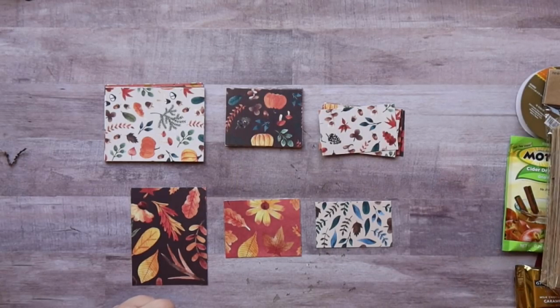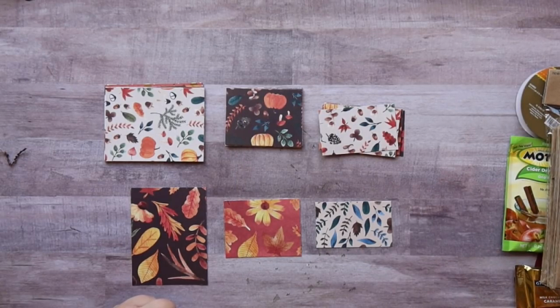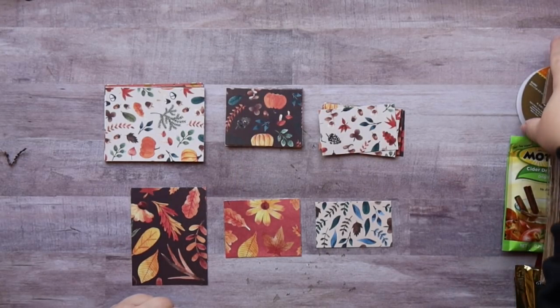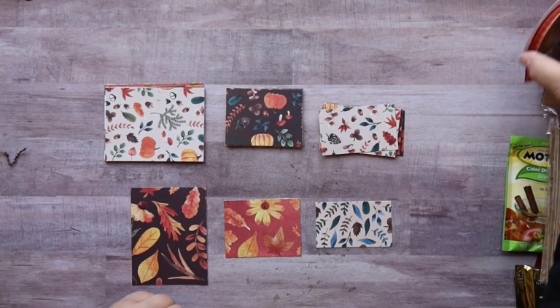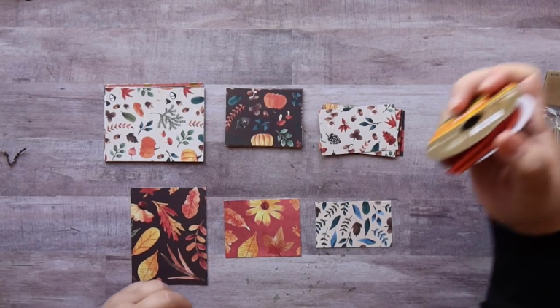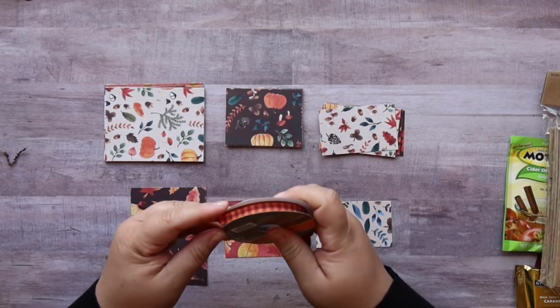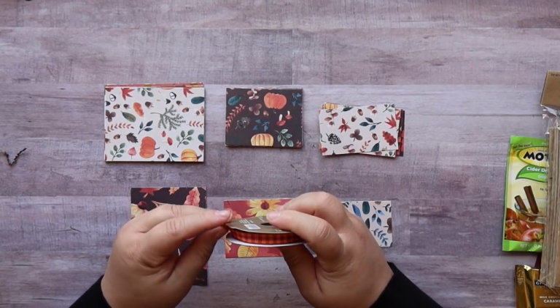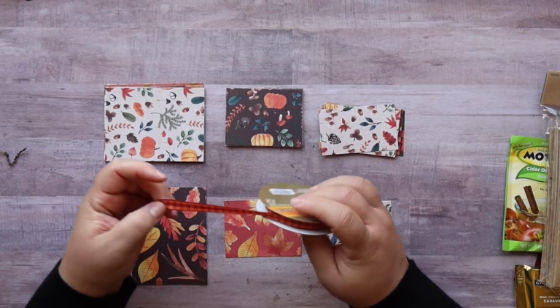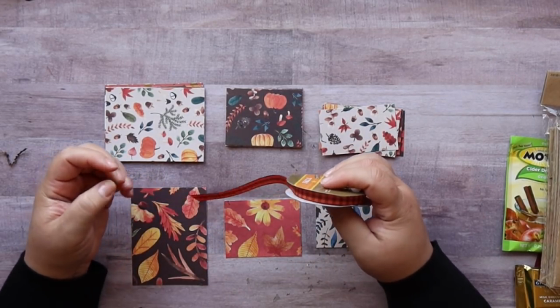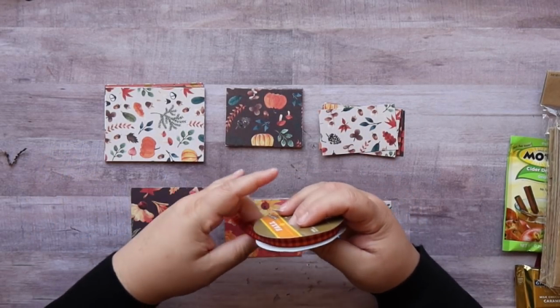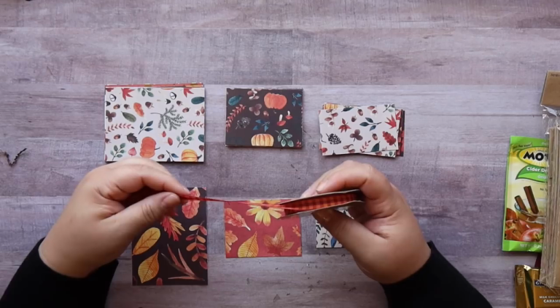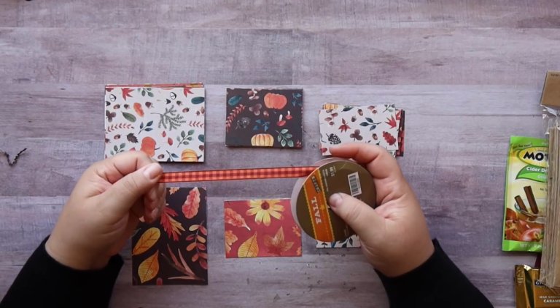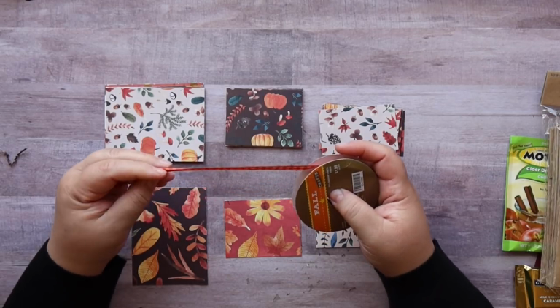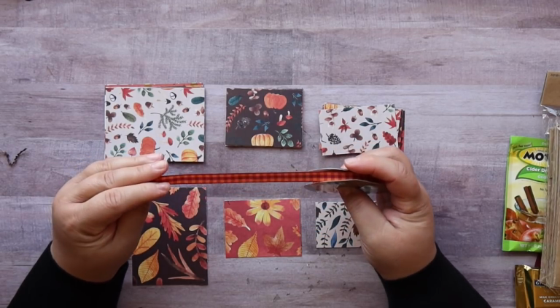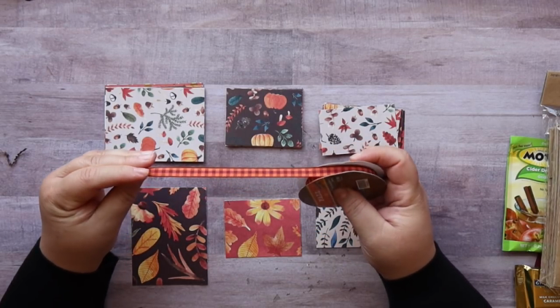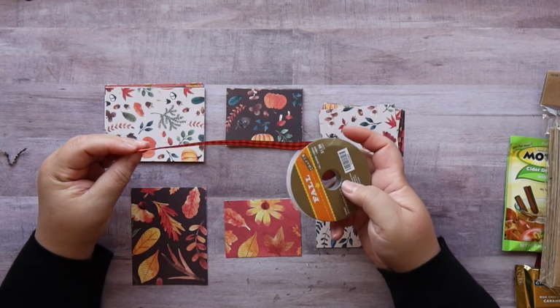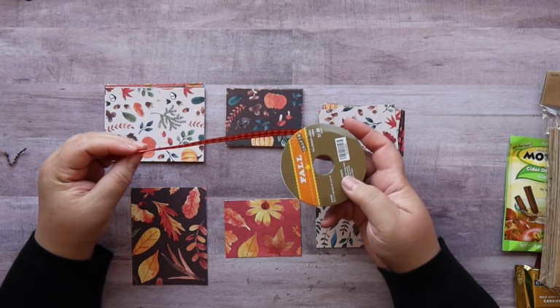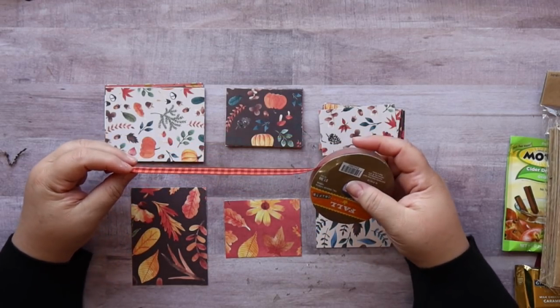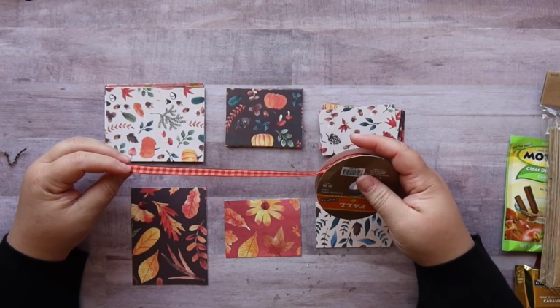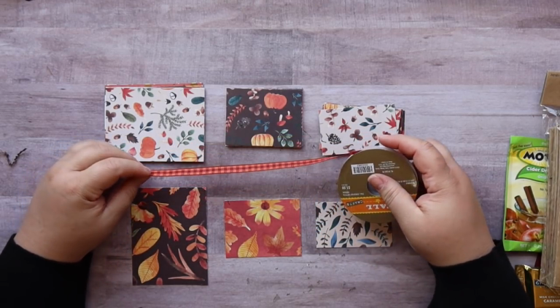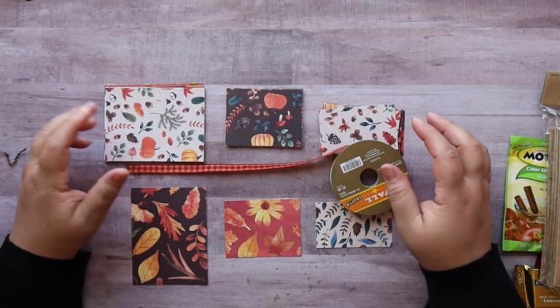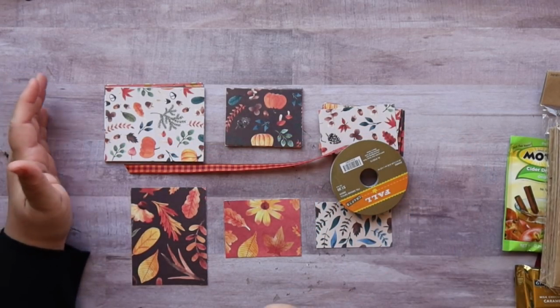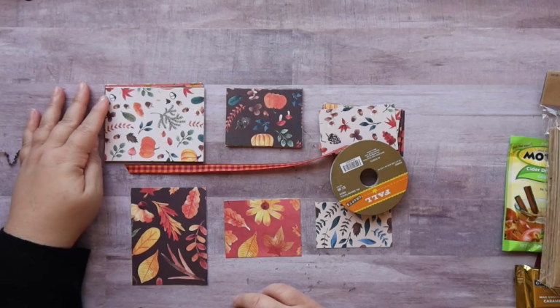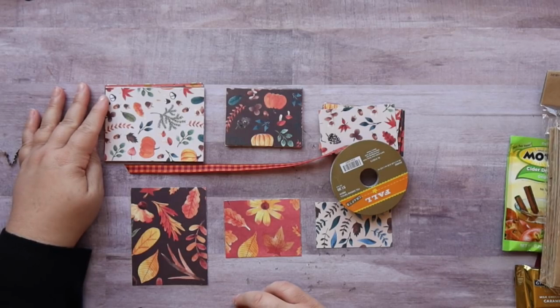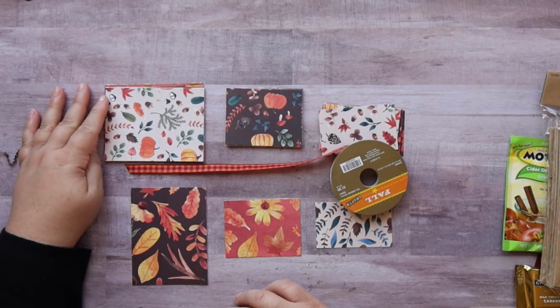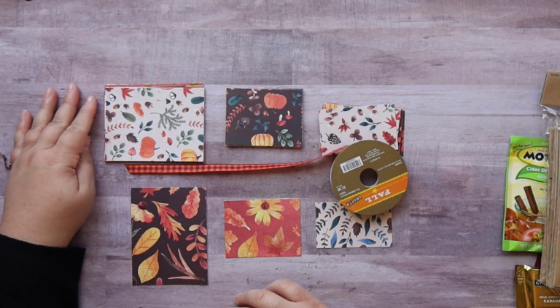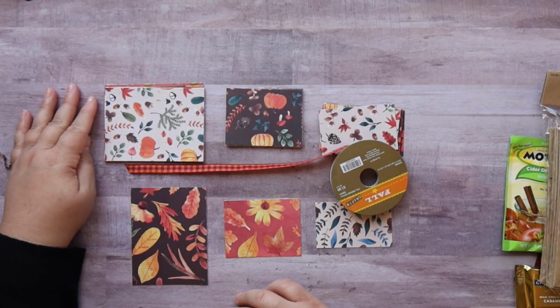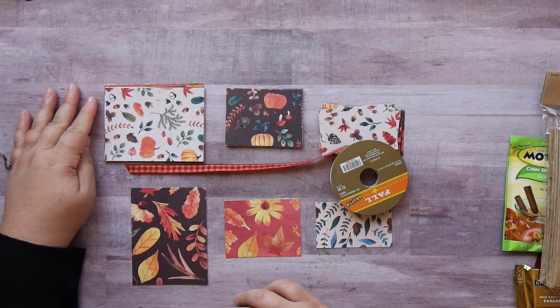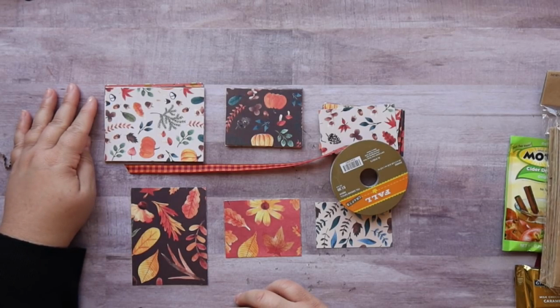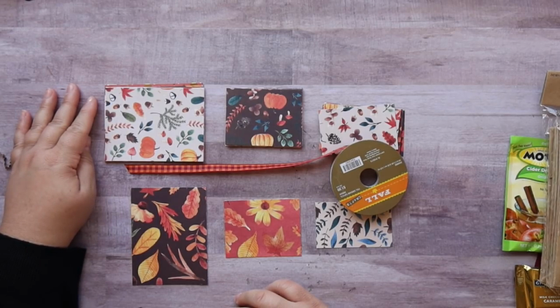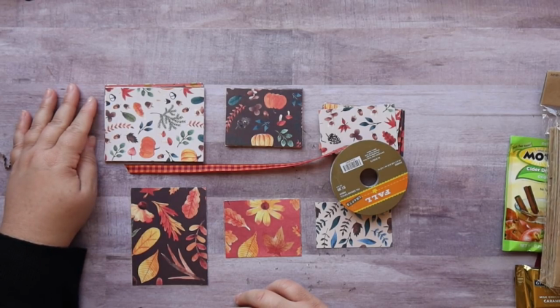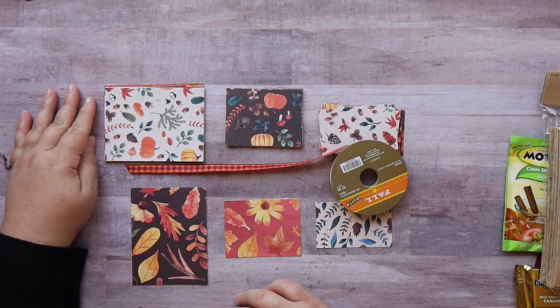I also used some ribbon — I like this one because it's double-sided ribbon, and I just got this at Hobby Lobby. That's pretty much all you're going to need, so let's go ahead and get started and make one of these cute loaded bags.